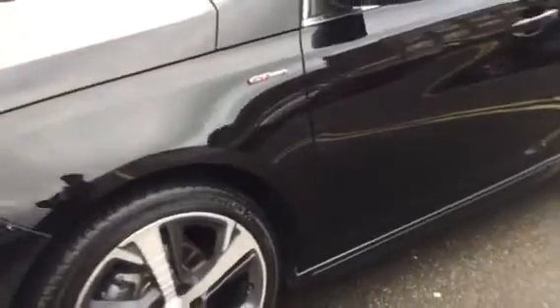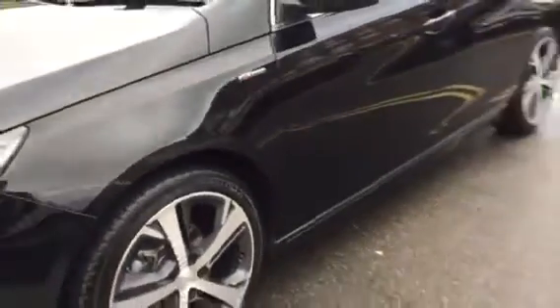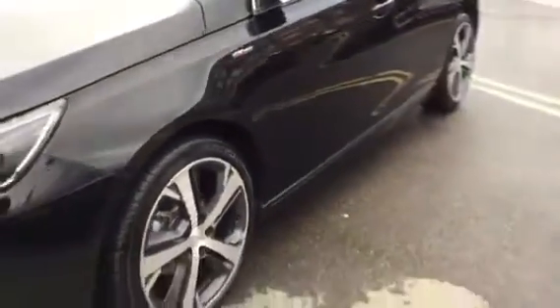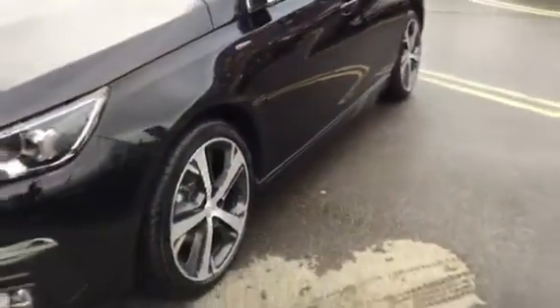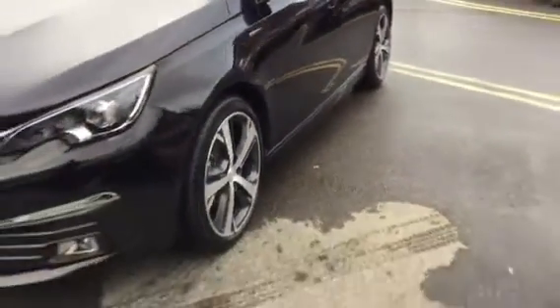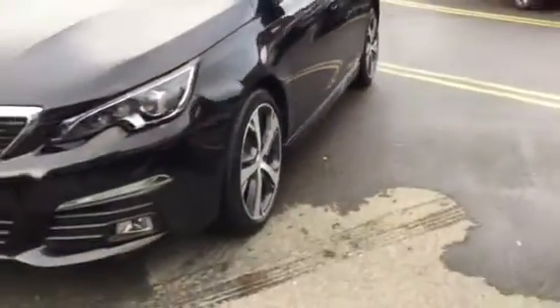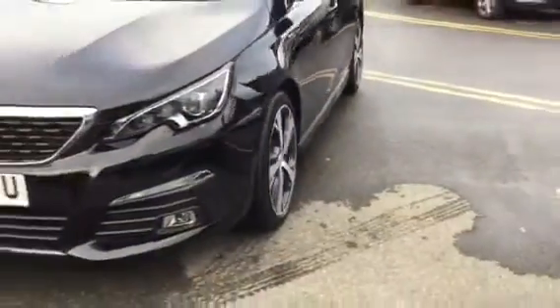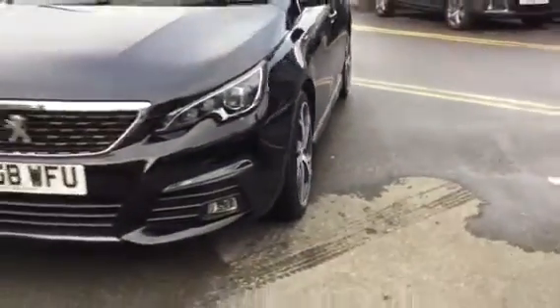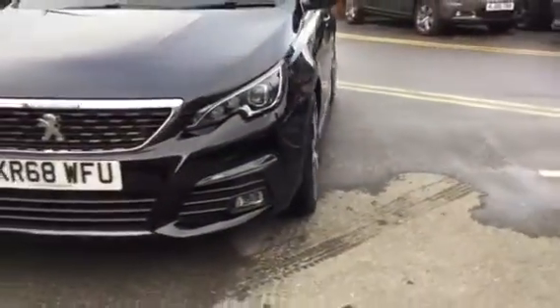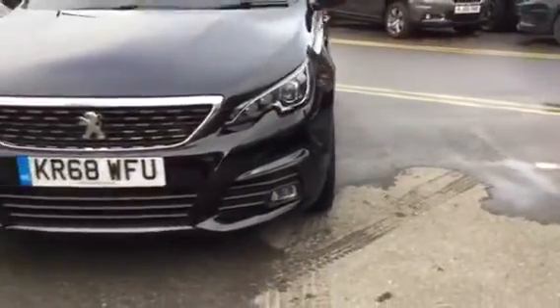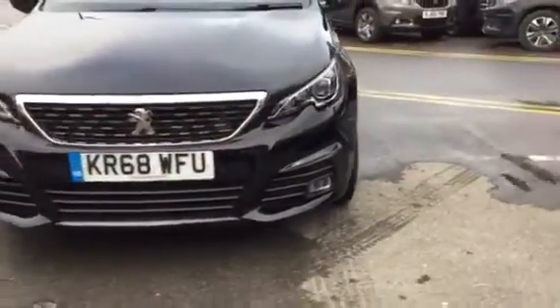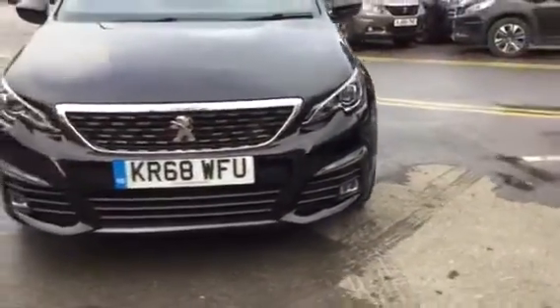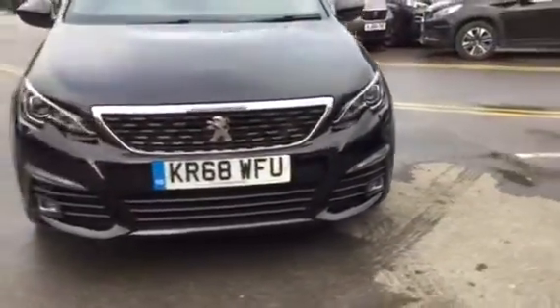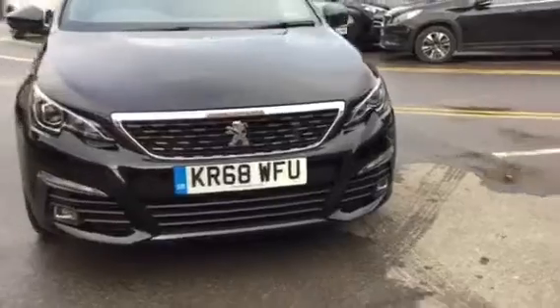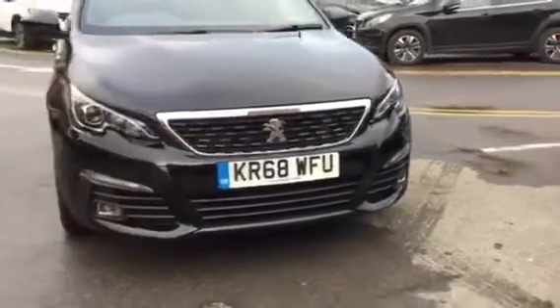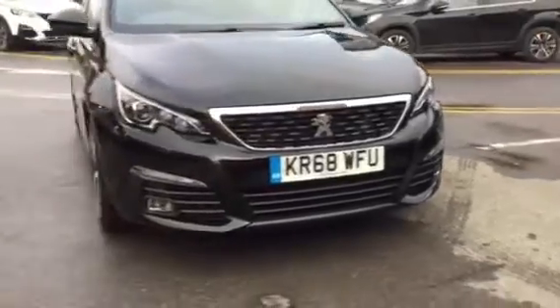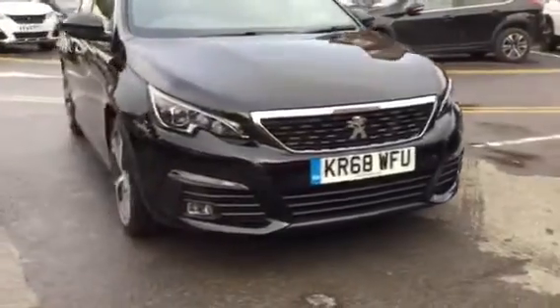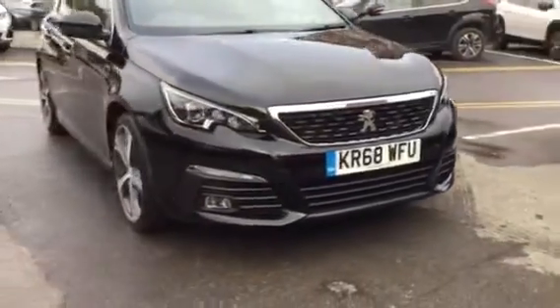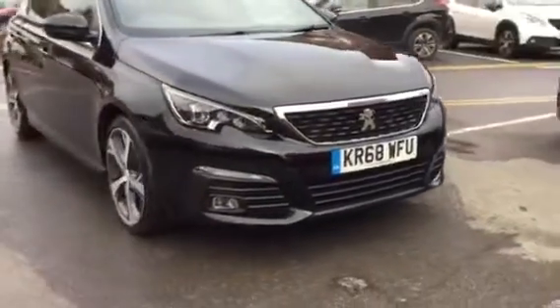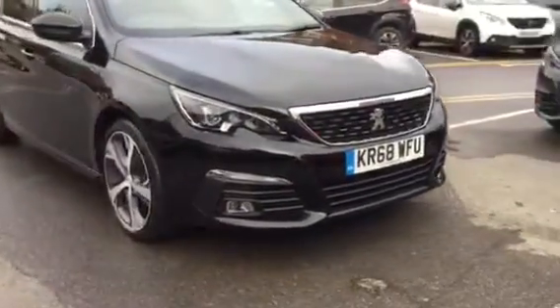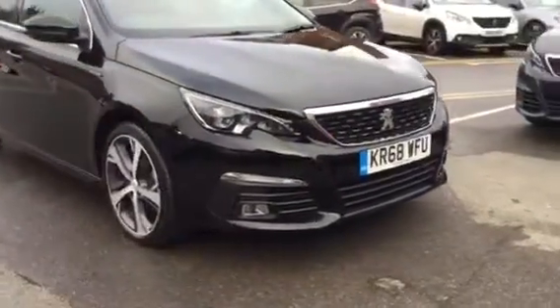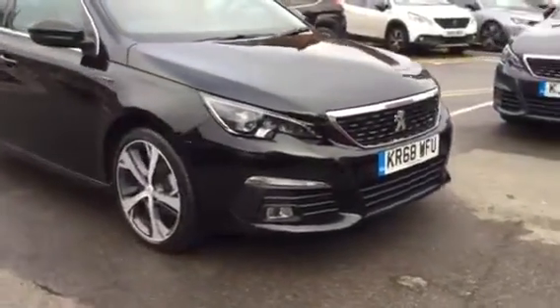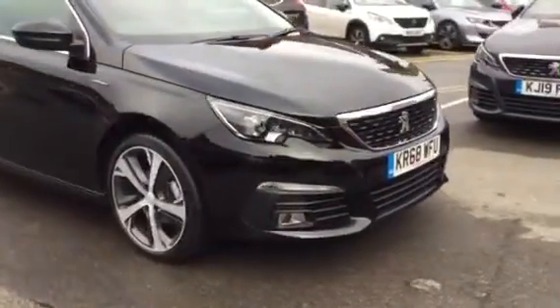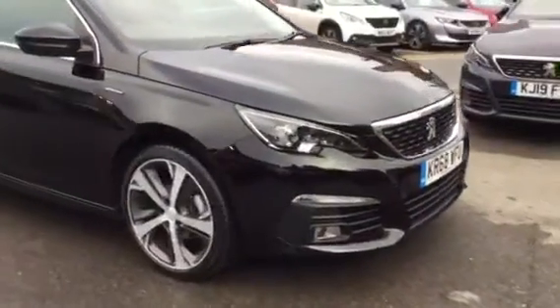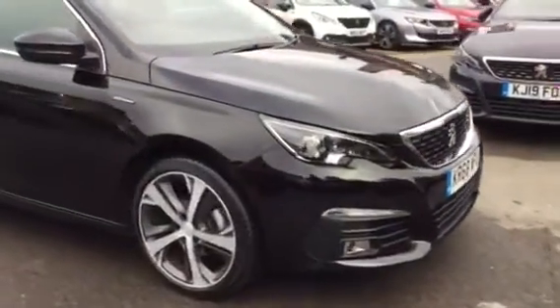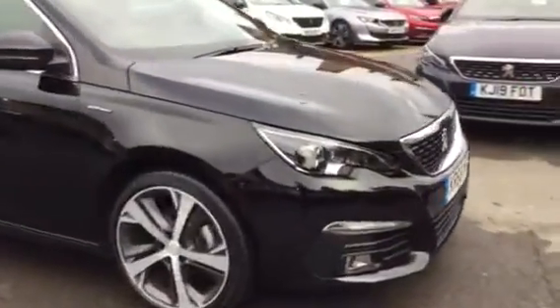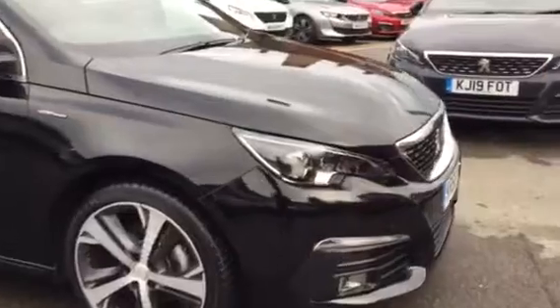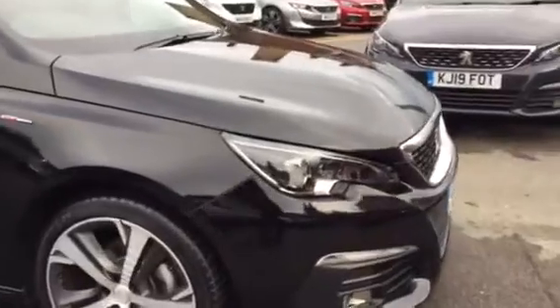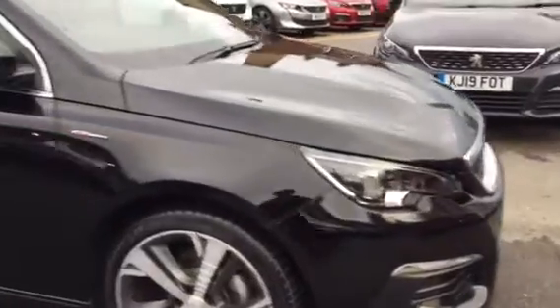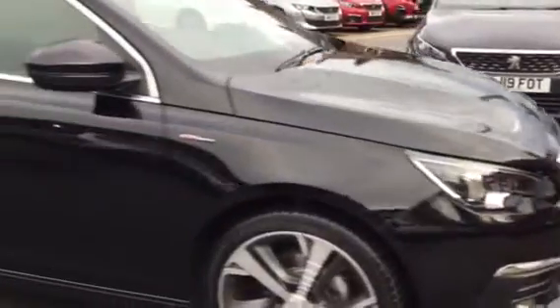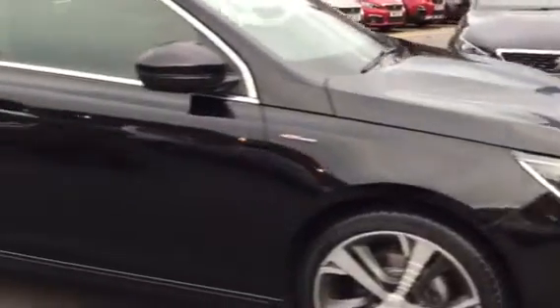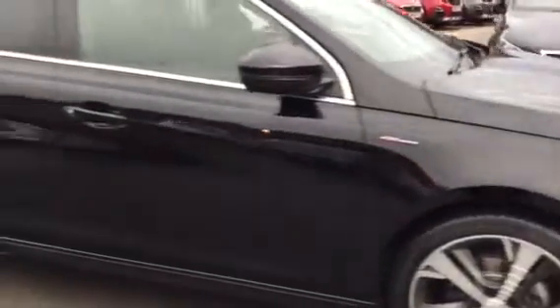Coming around the front, as you can see you've got your fog lights at the bottom. You also have your front parking sensors across the middle of the bumper. You do also have LED headlights as well, which are very nice.